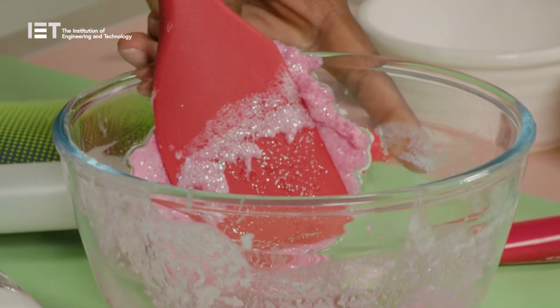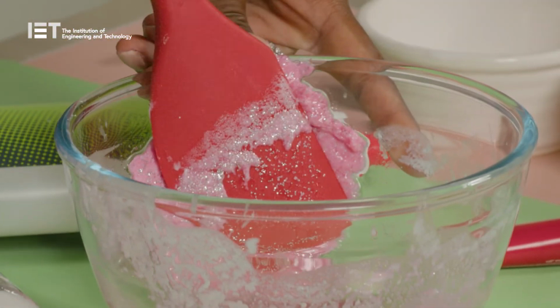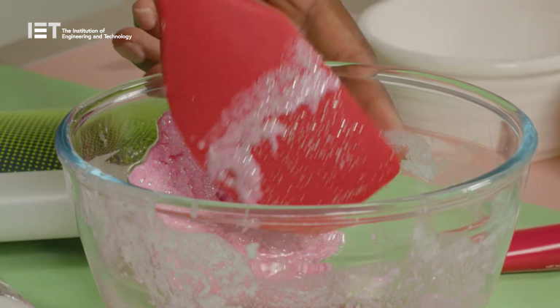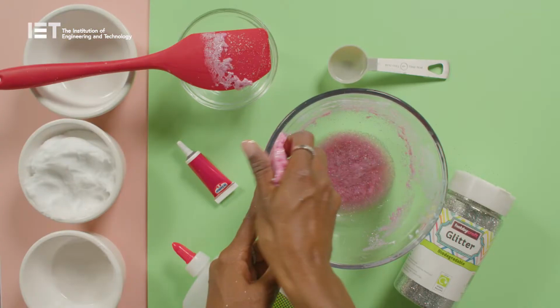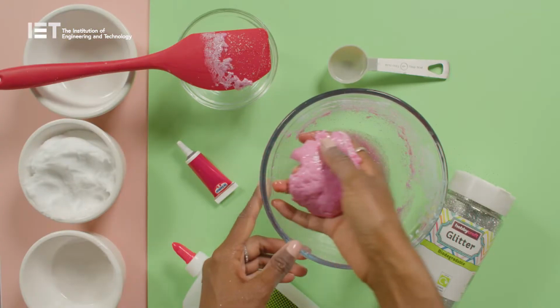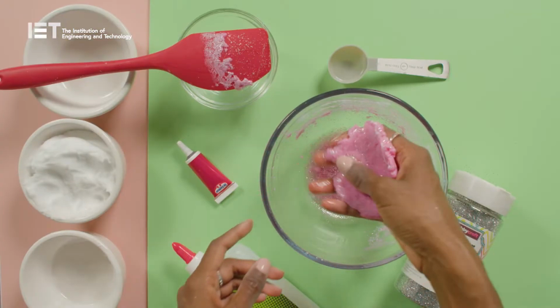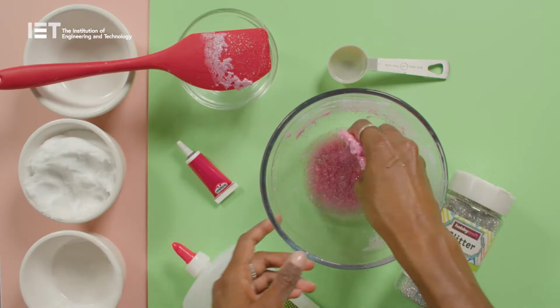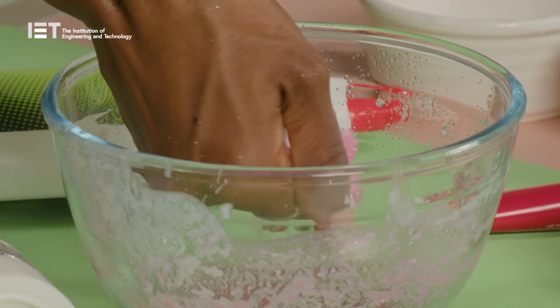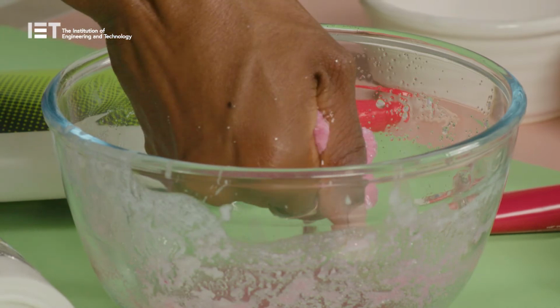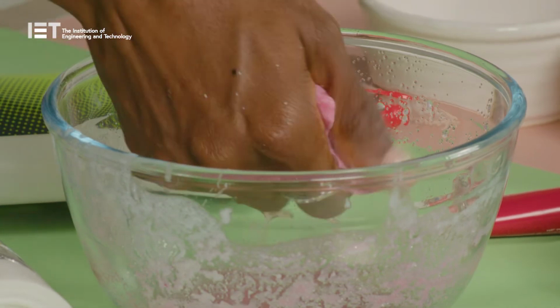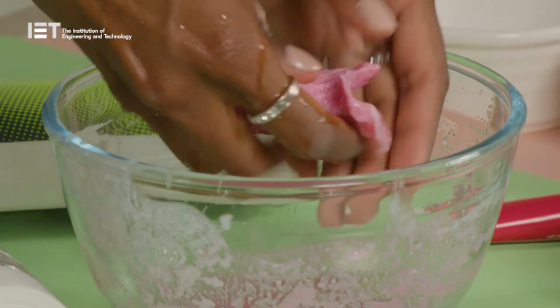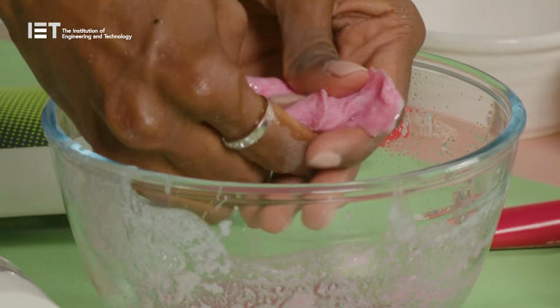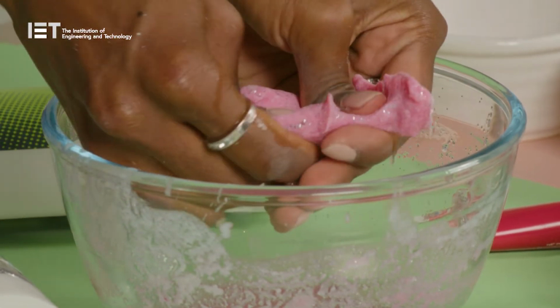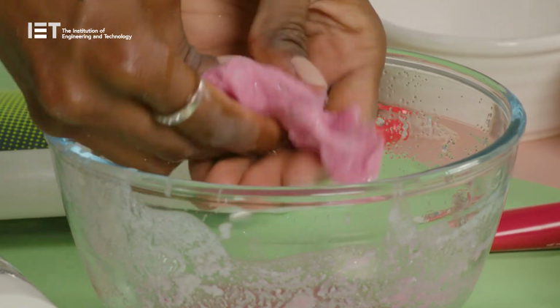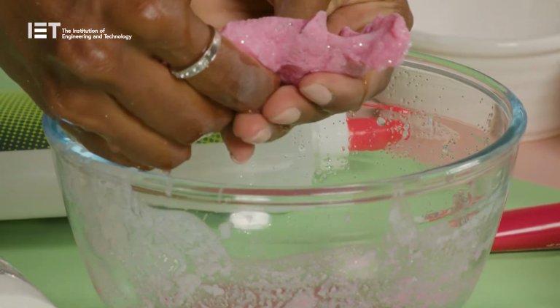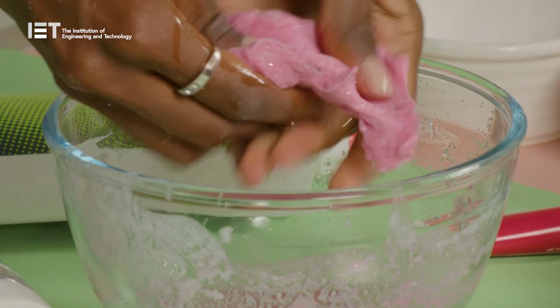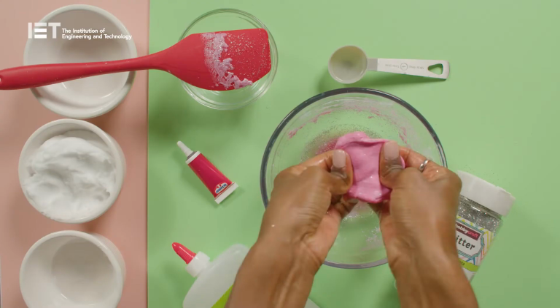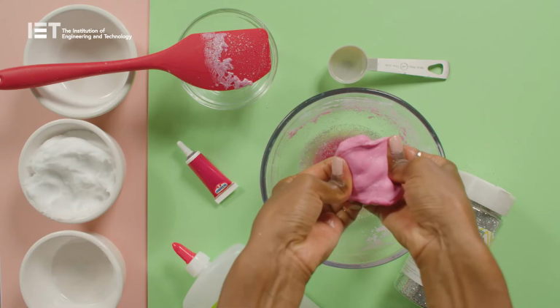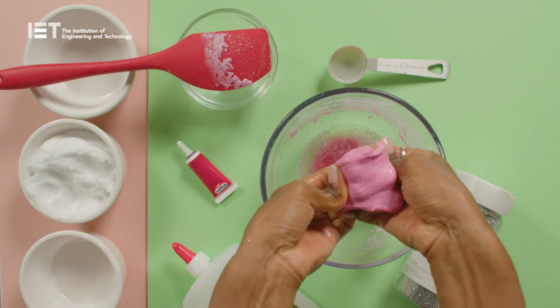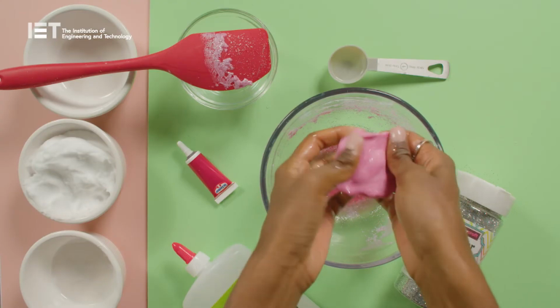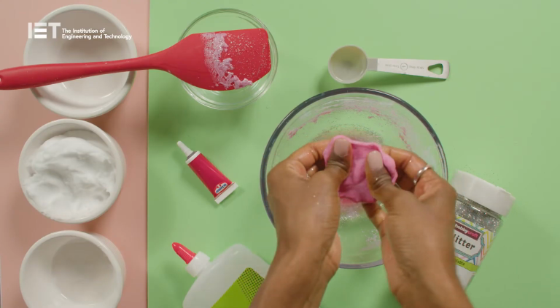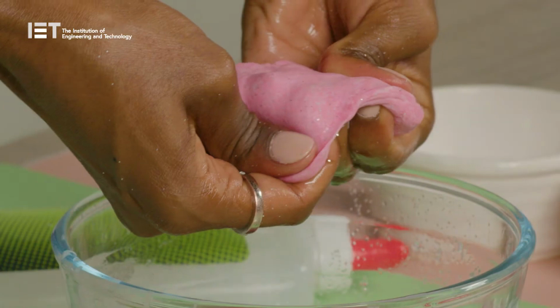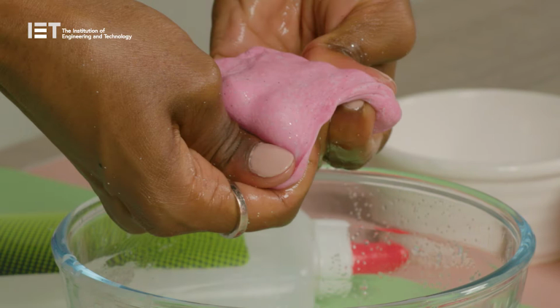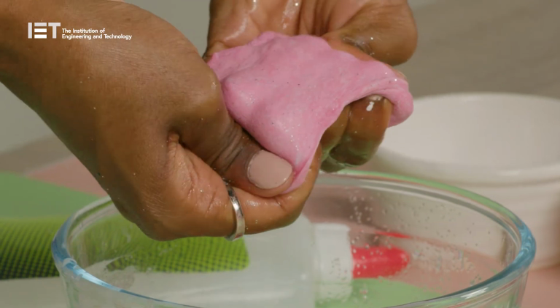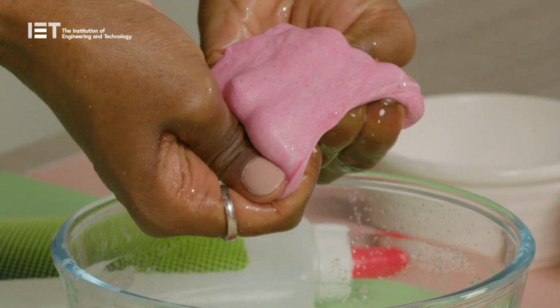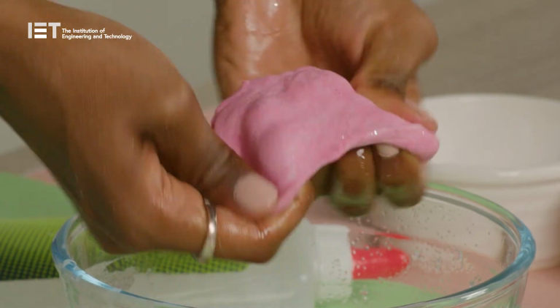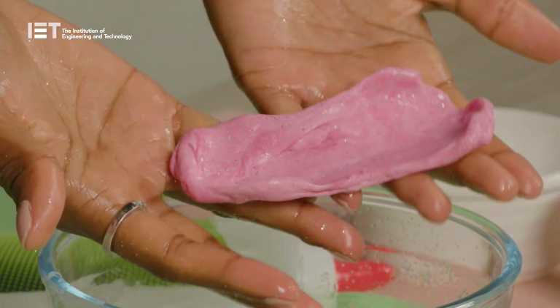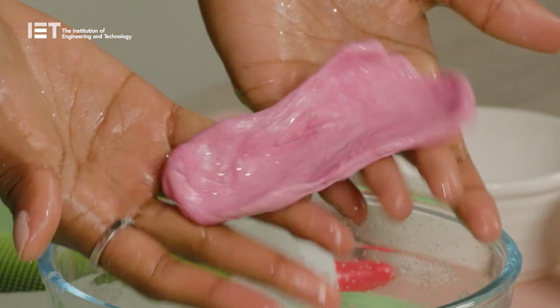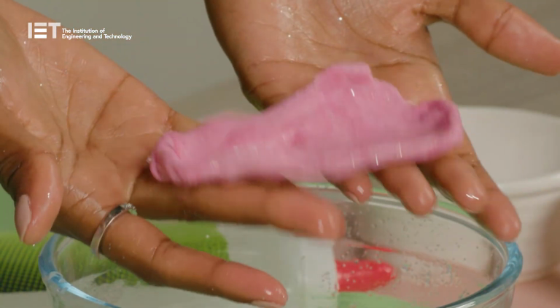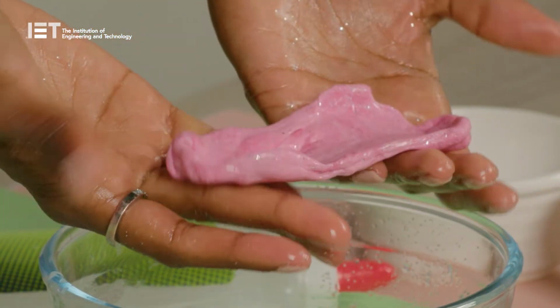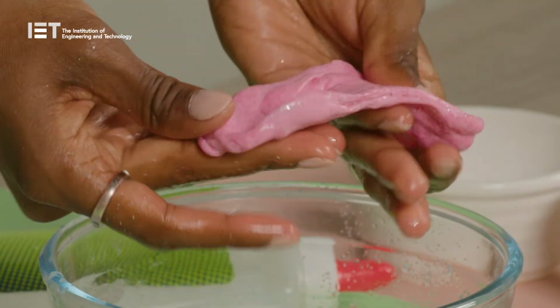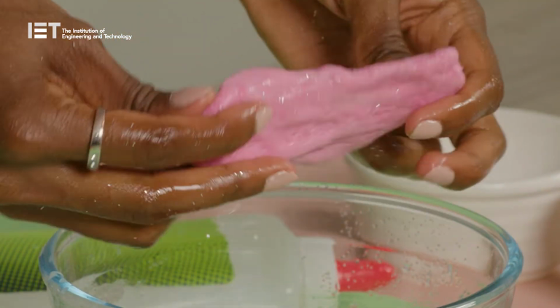You'll need to give it a good knead. Keep going until it starts getting springy. And hey presto, we've made our snowy sparkle slime!